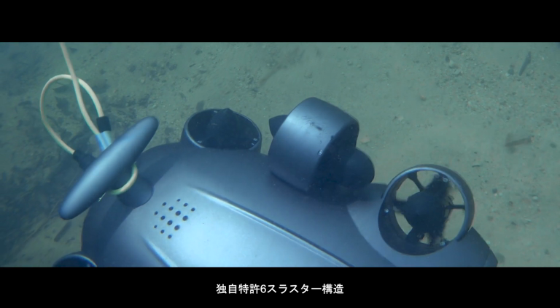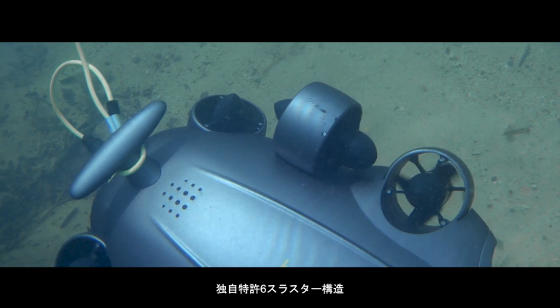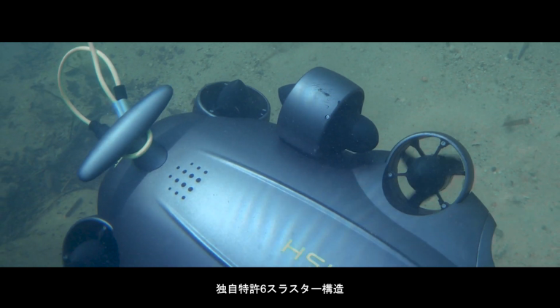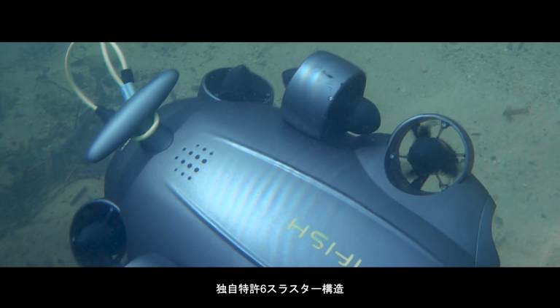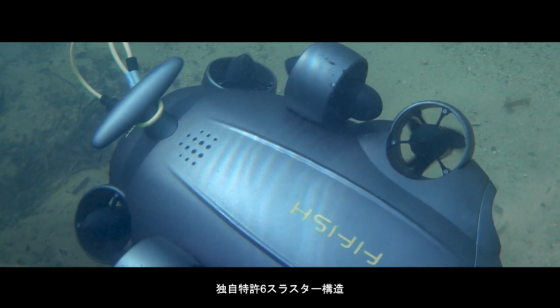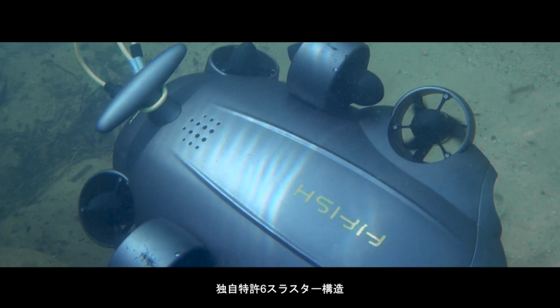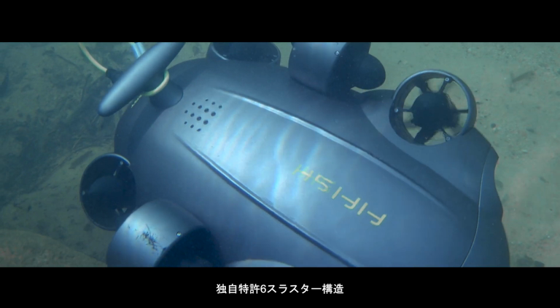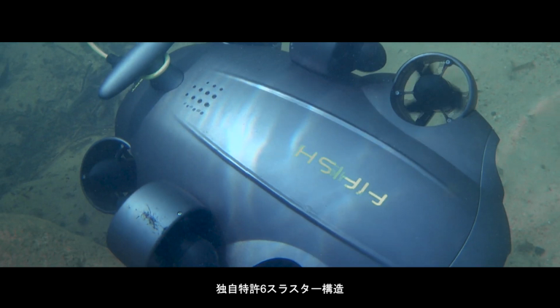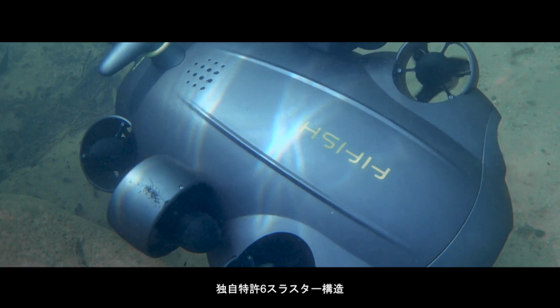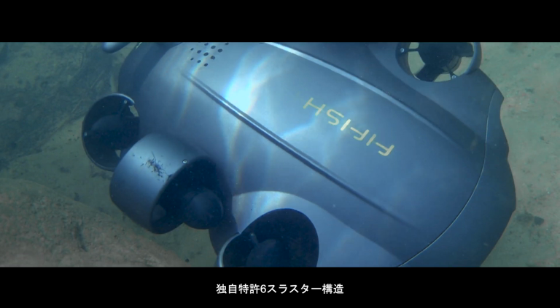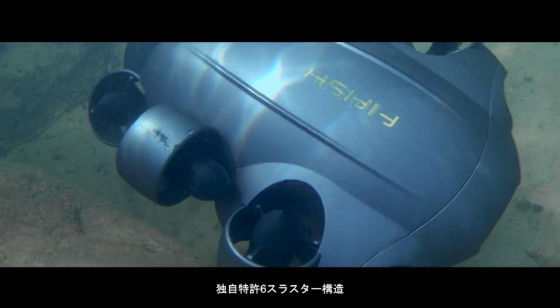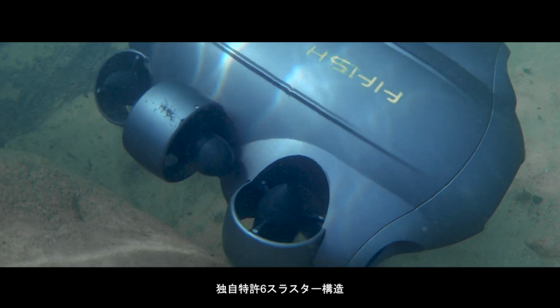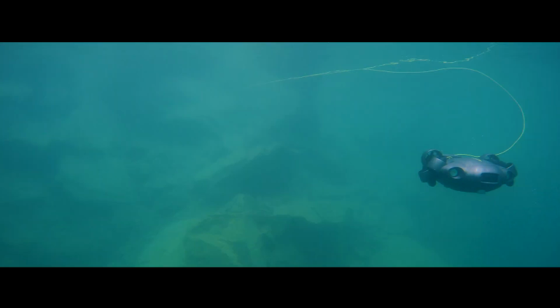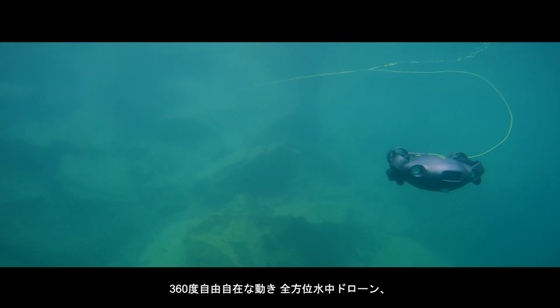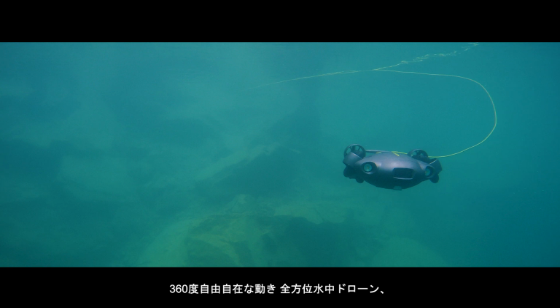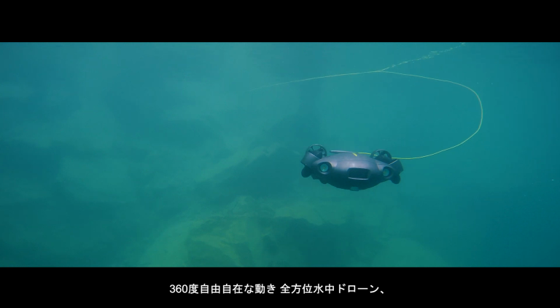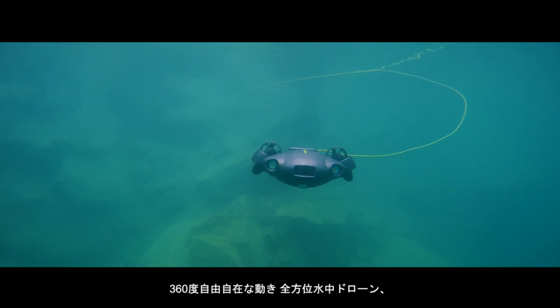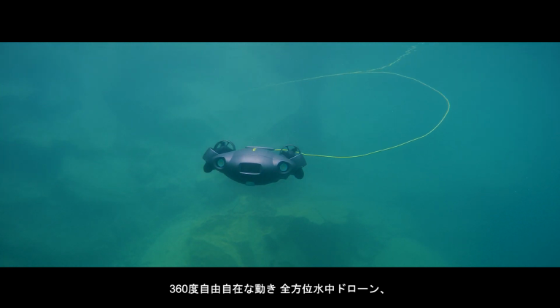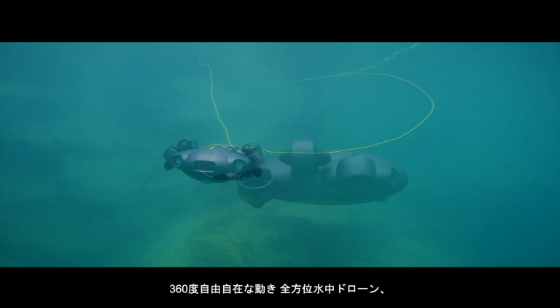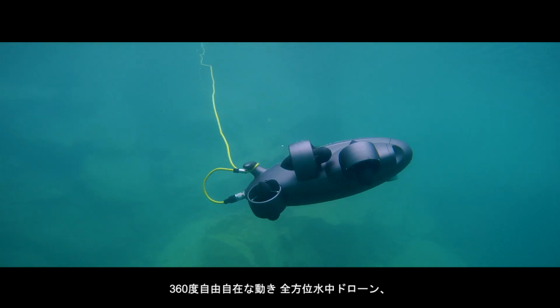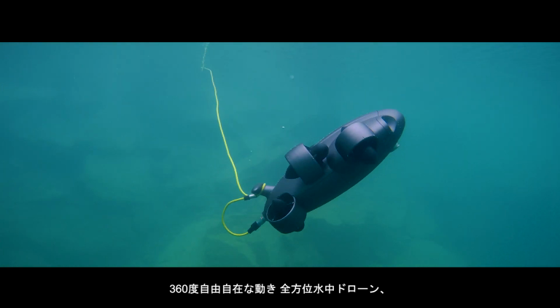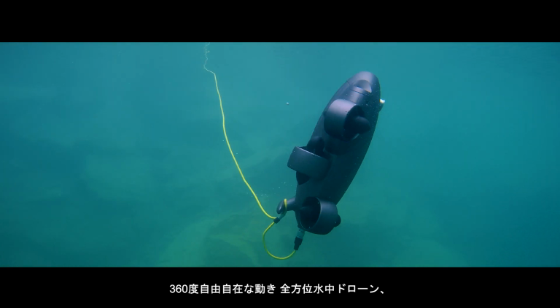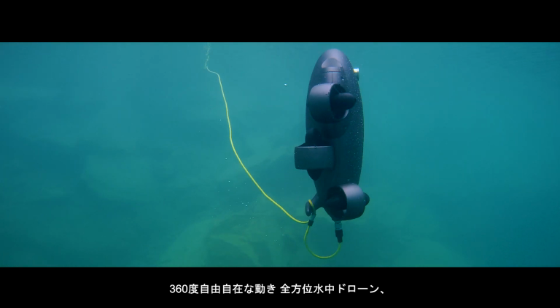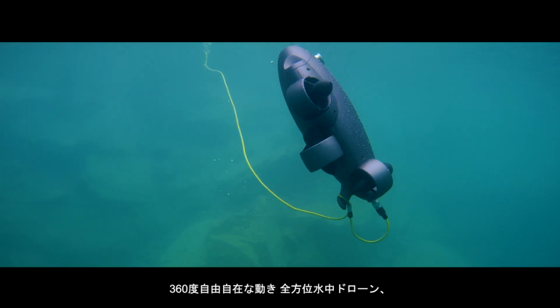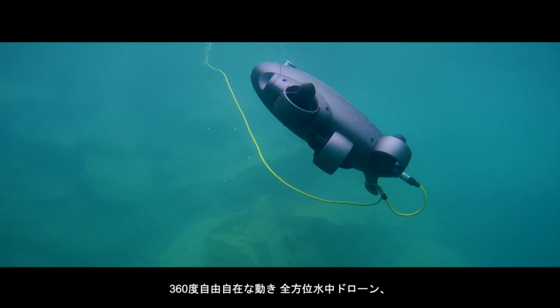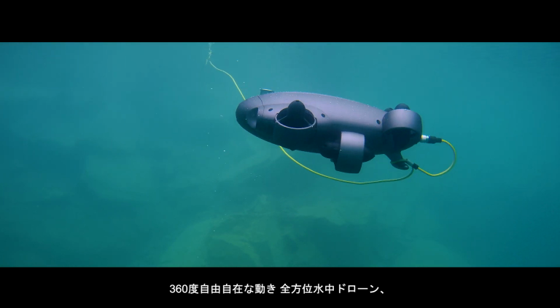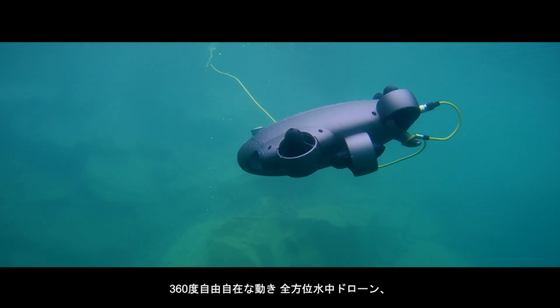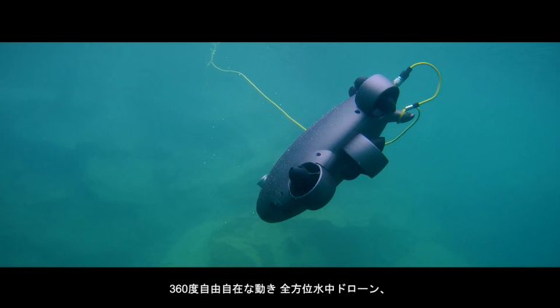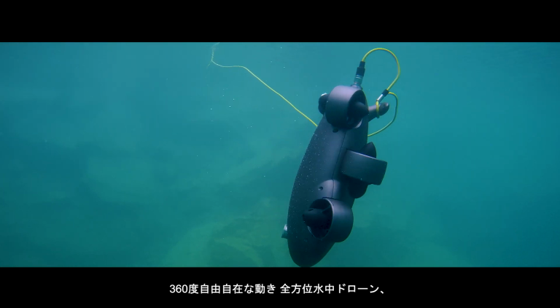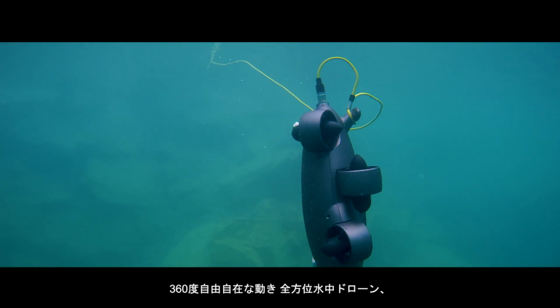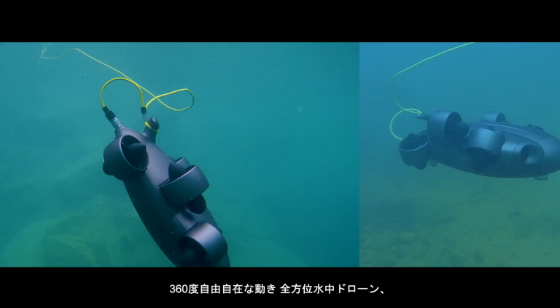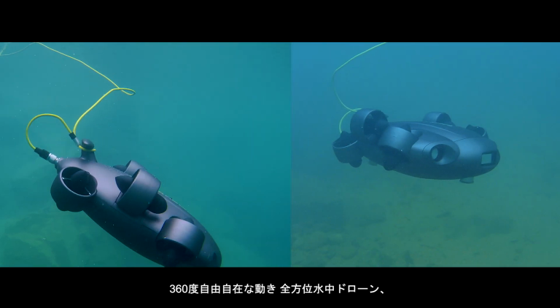Utilizing its patented 6-propeller design and system, it allows the FiveFish V6 Expert to move with complete freedom underwater.